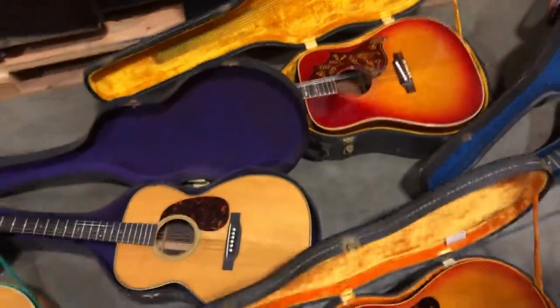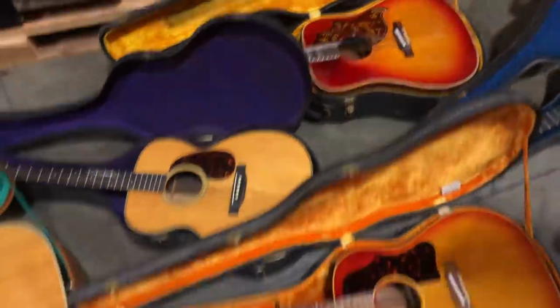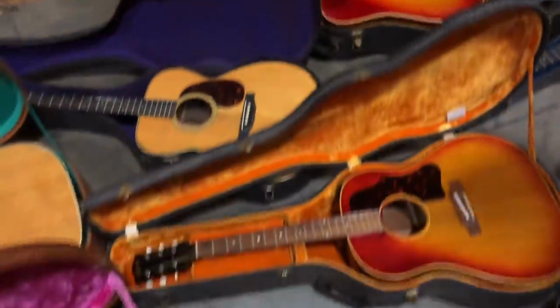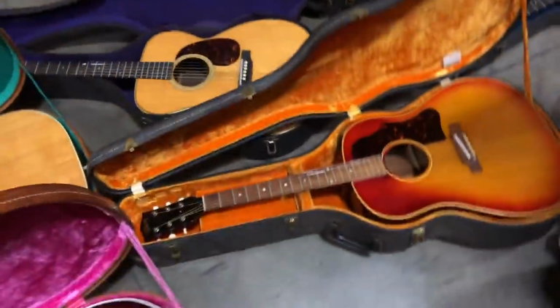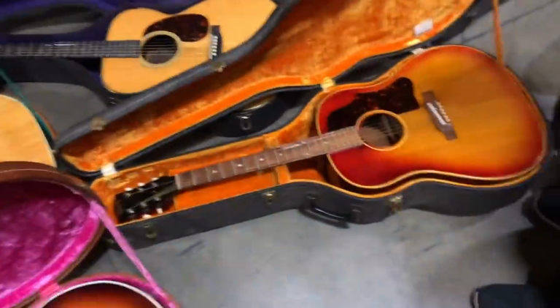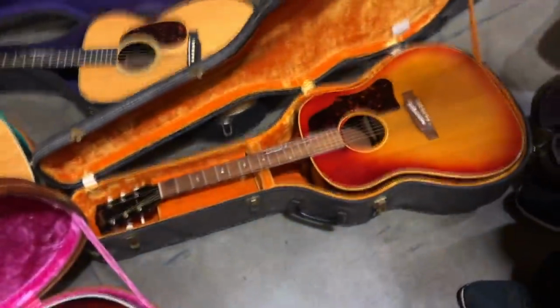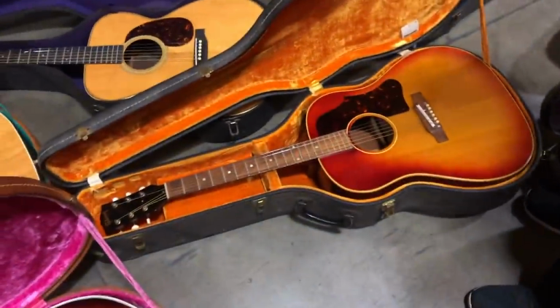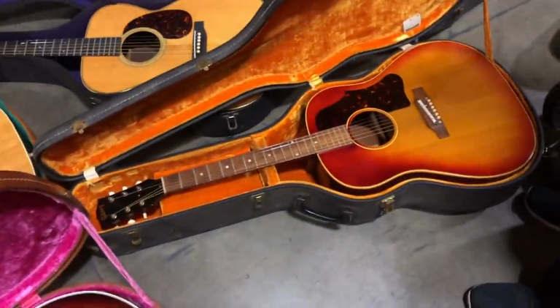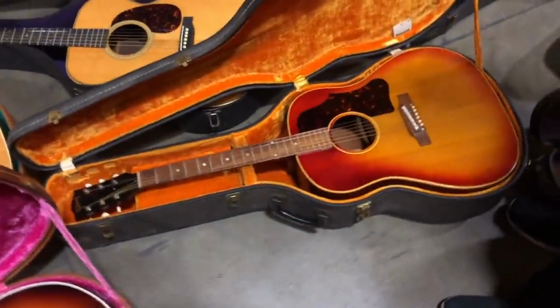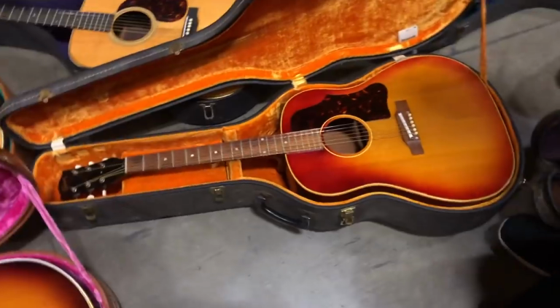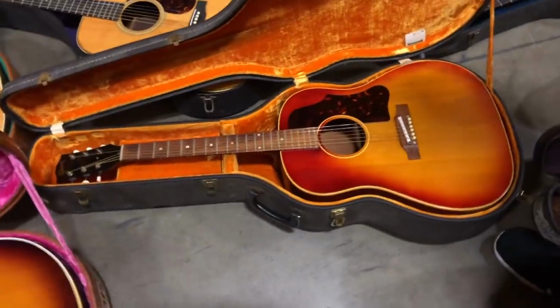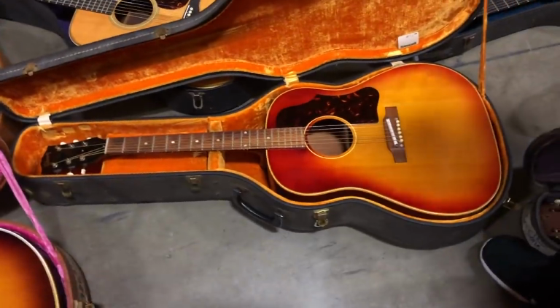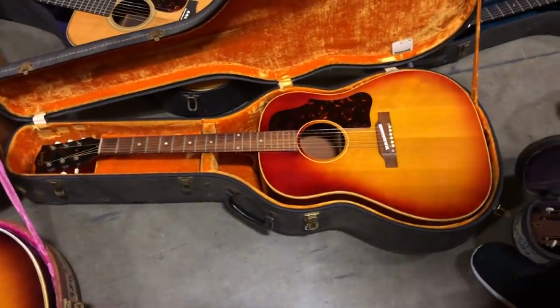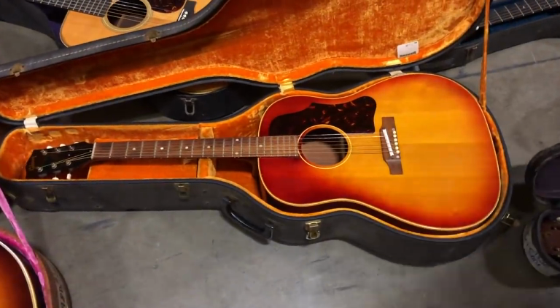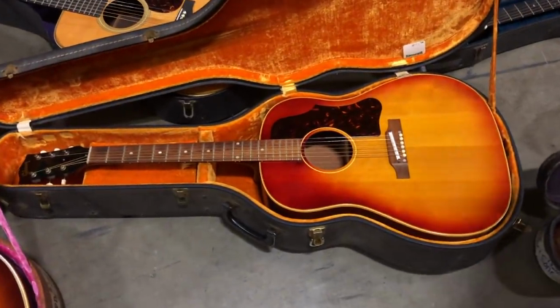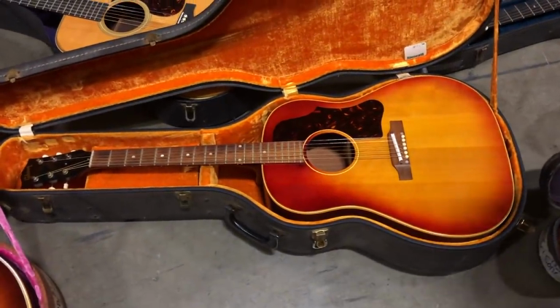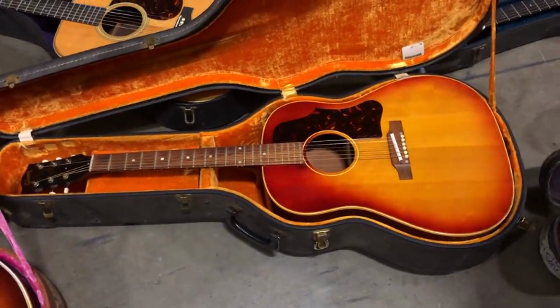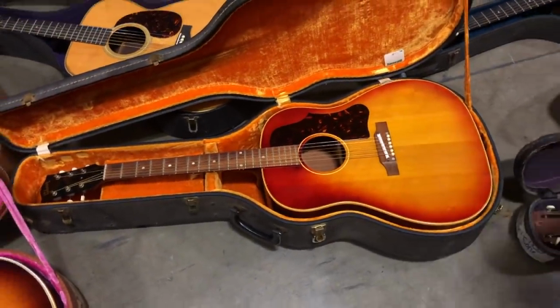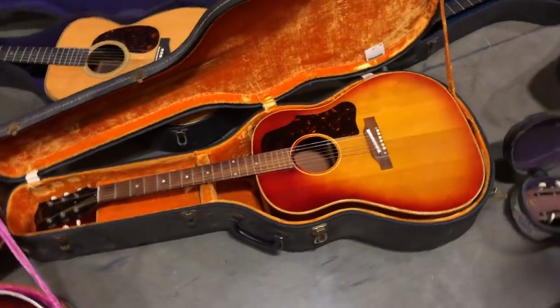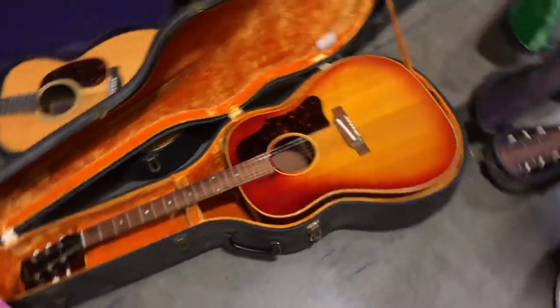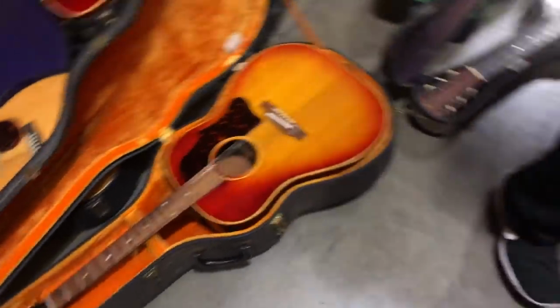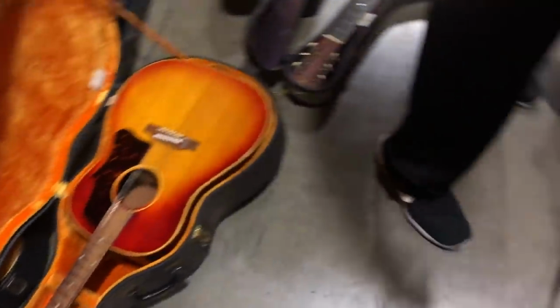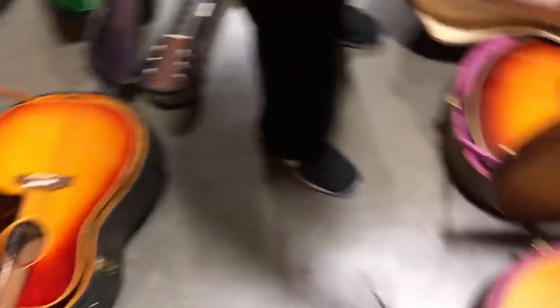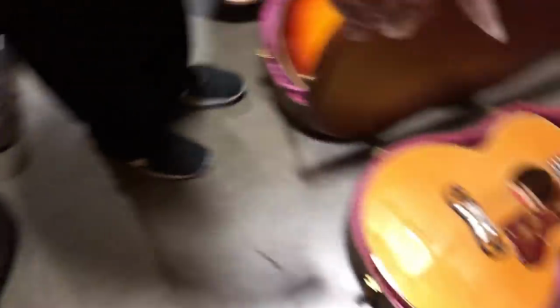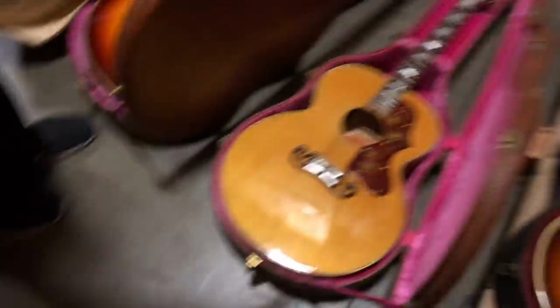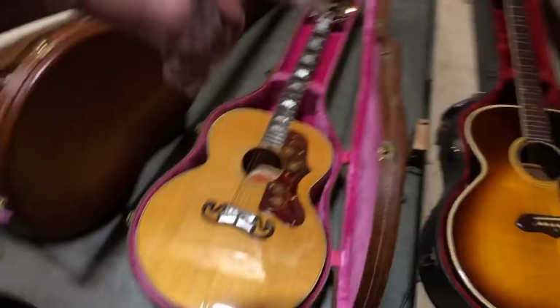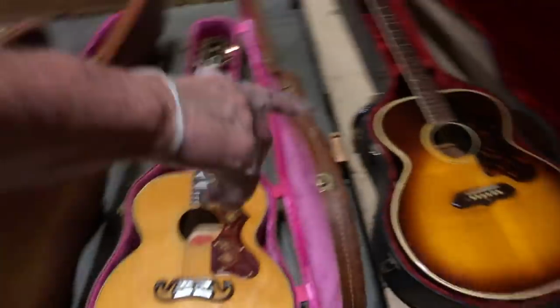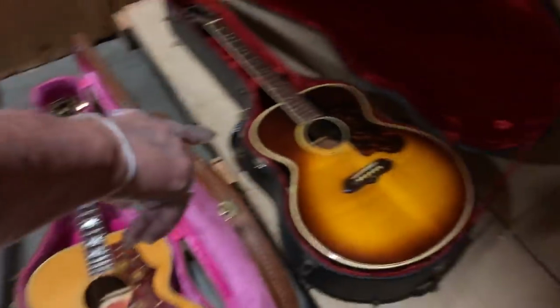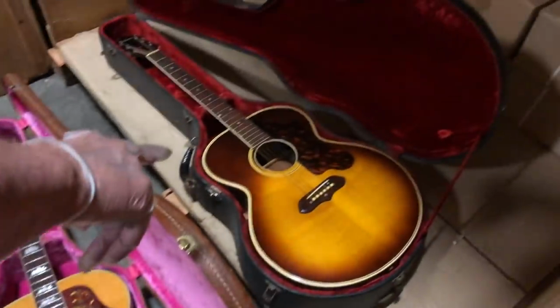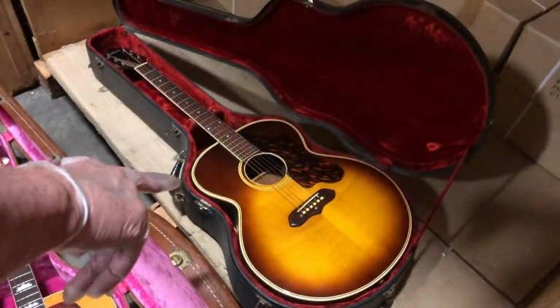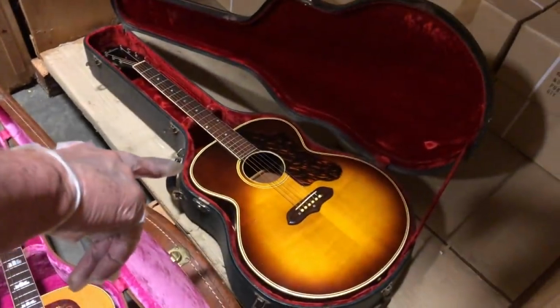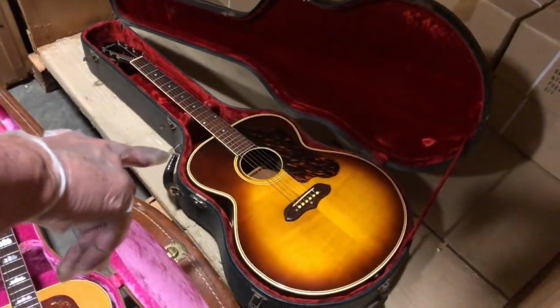And a beautiful J45, early 60s. Here's a few more — this is a J100 in the bin here.